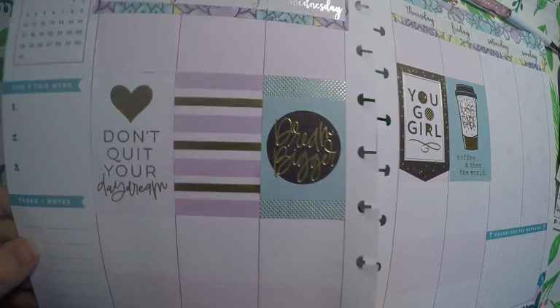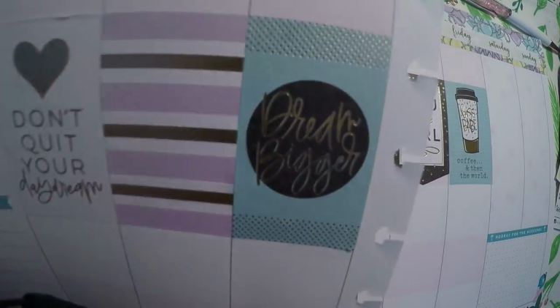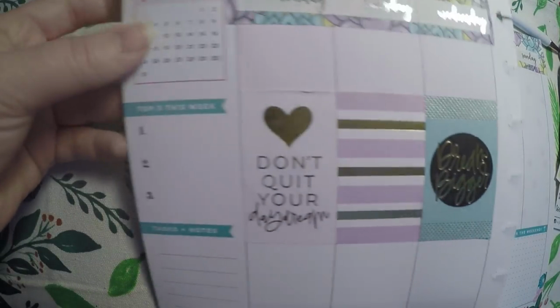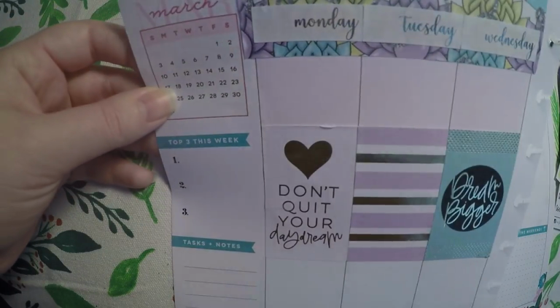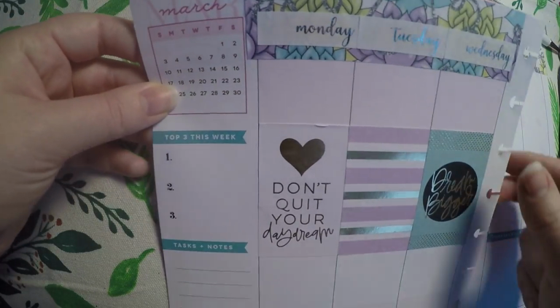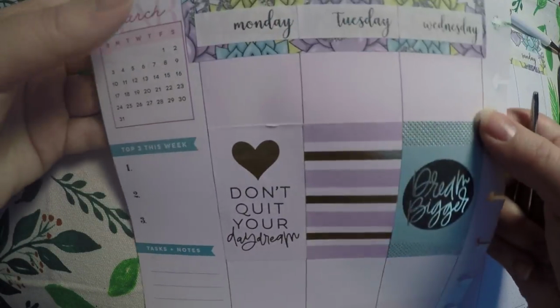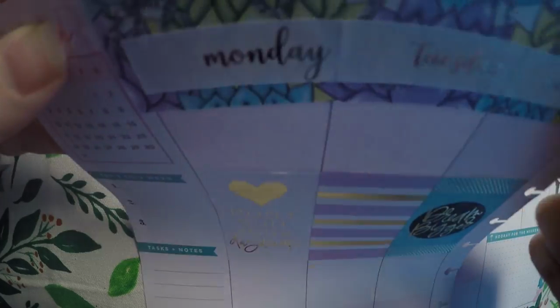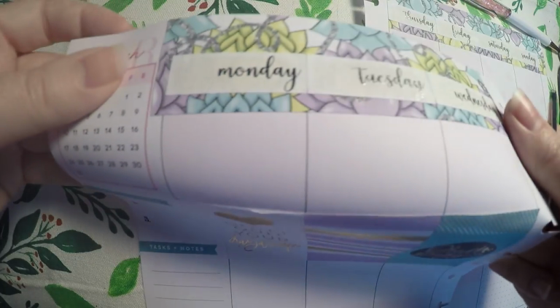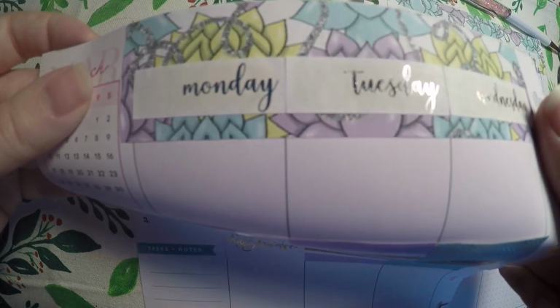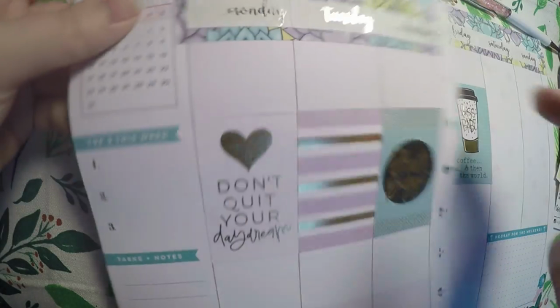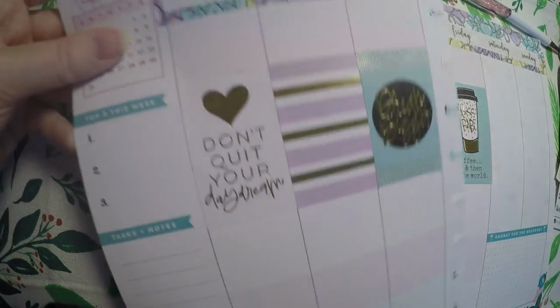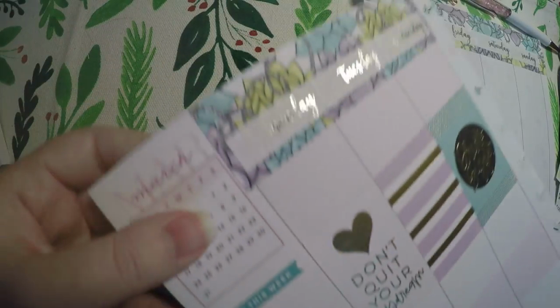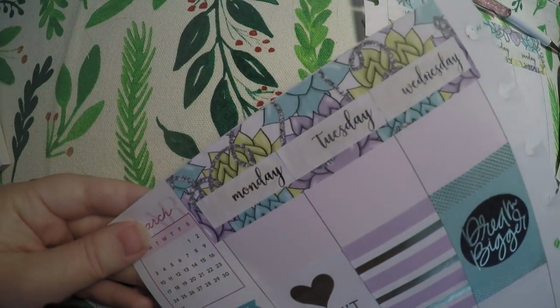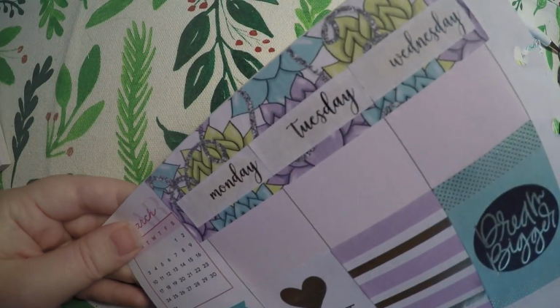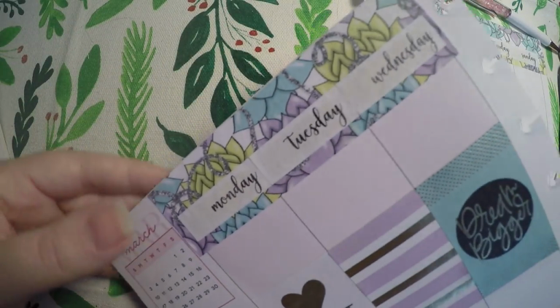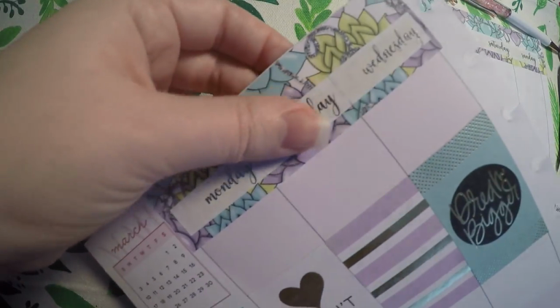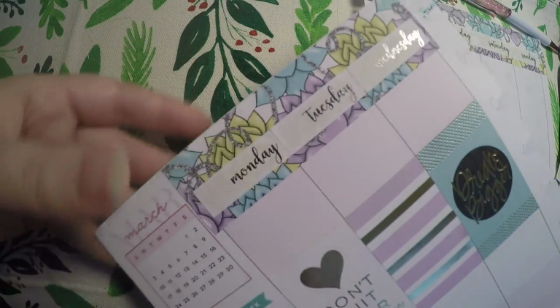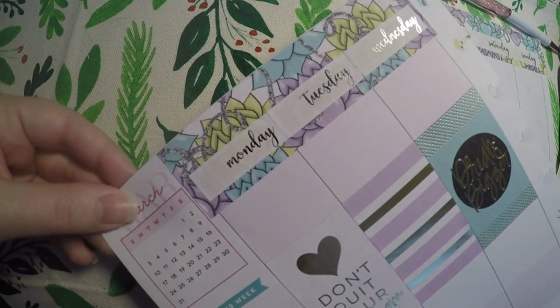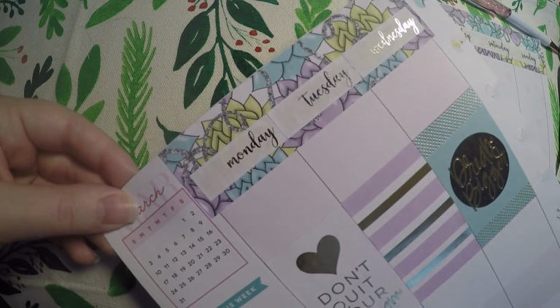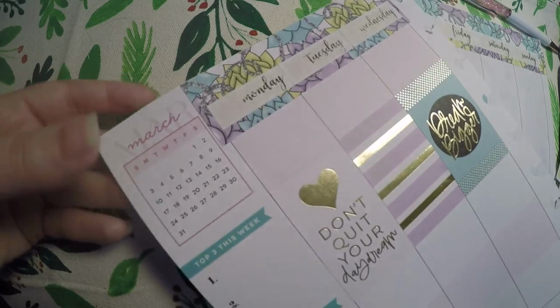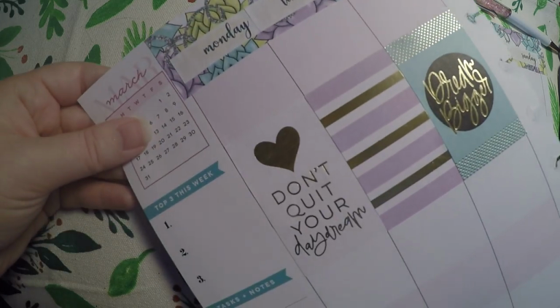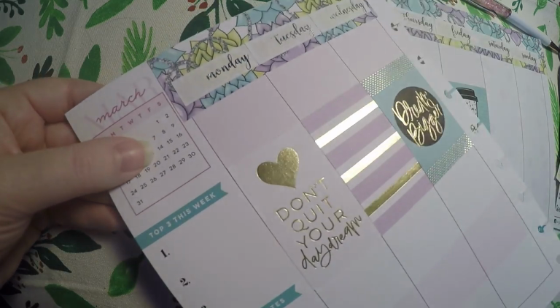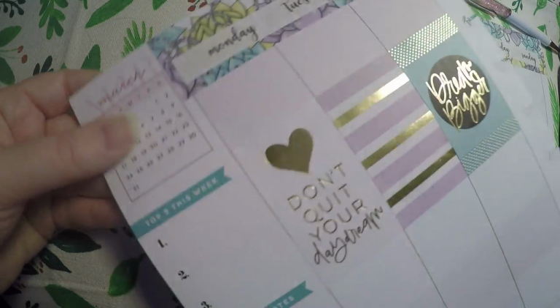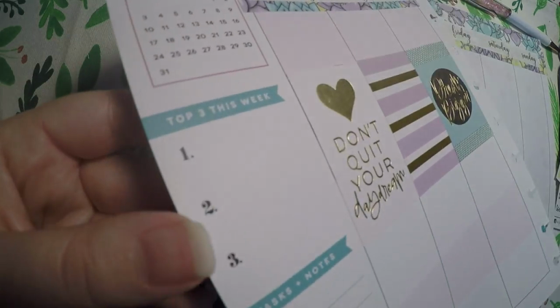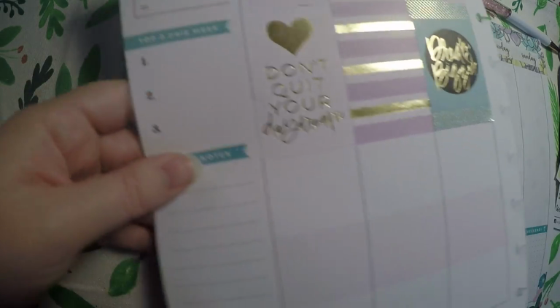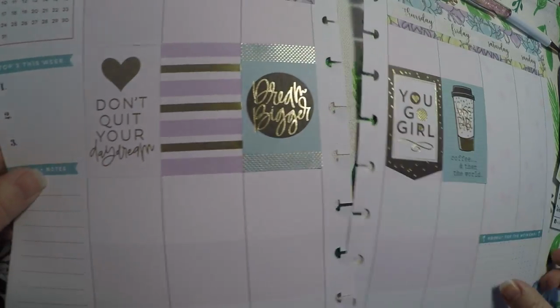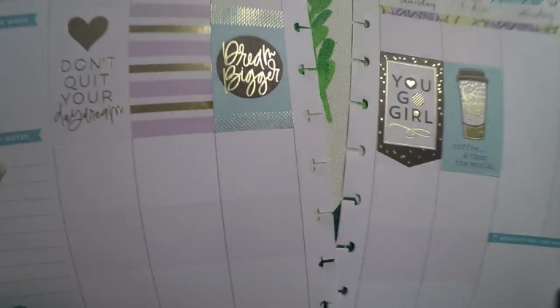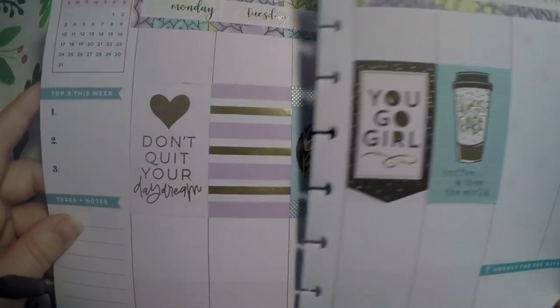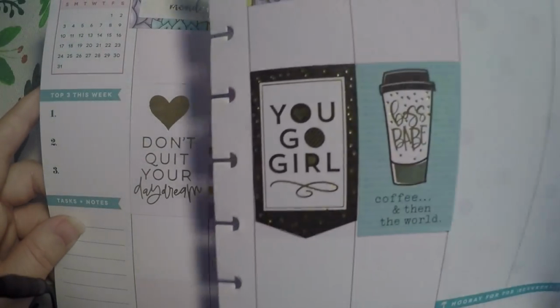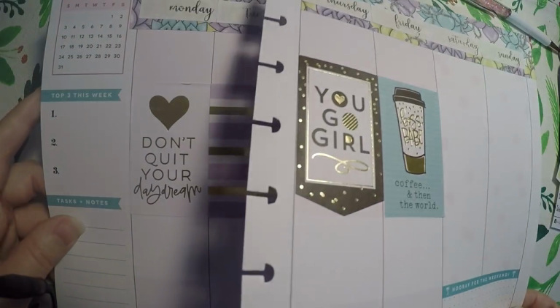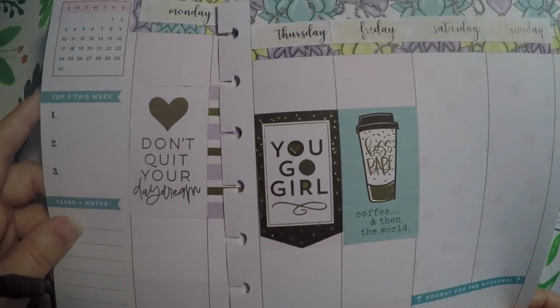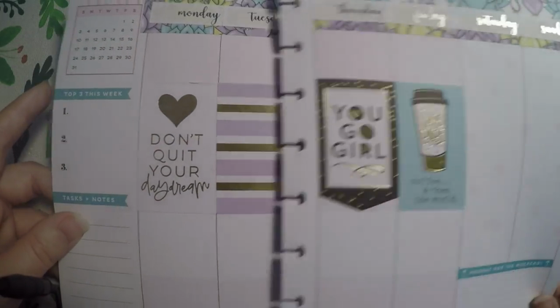So I got my date covers laid out. Like I said, I don't have the date dots because they are in the bedroom where my little girl is sleeping, and I did get my full boxes laid out. The date dots will just have to wait.